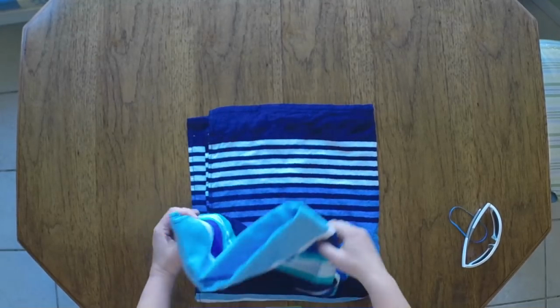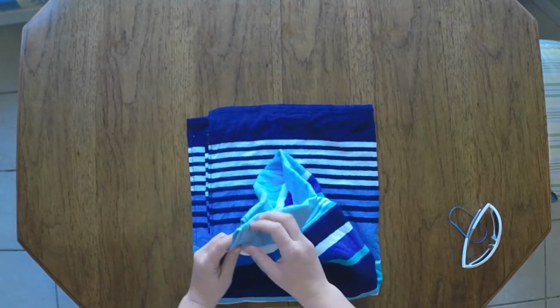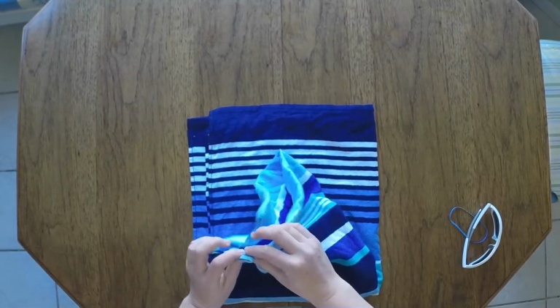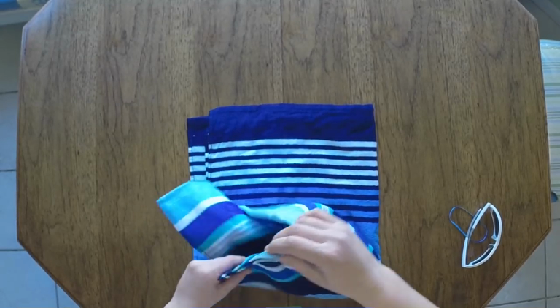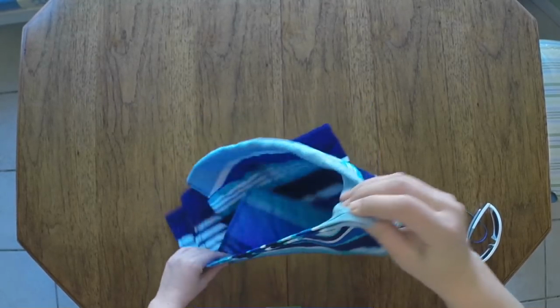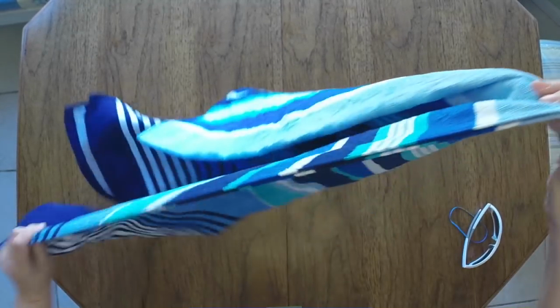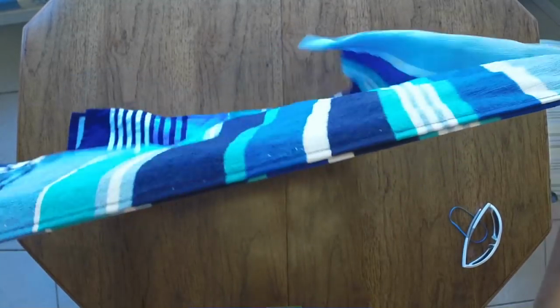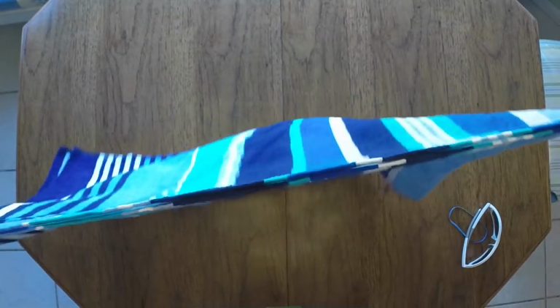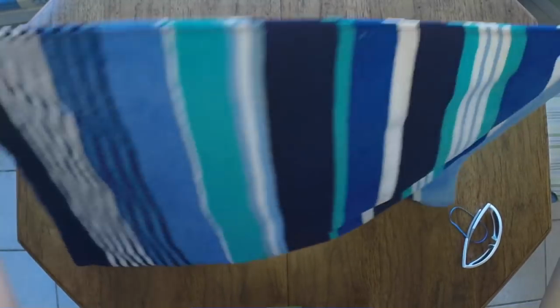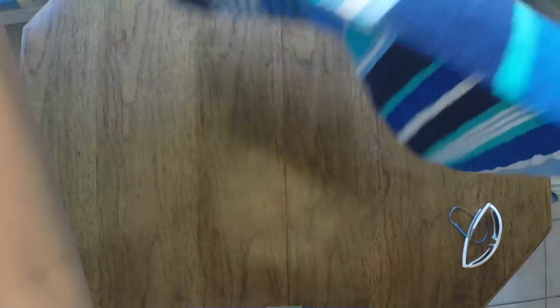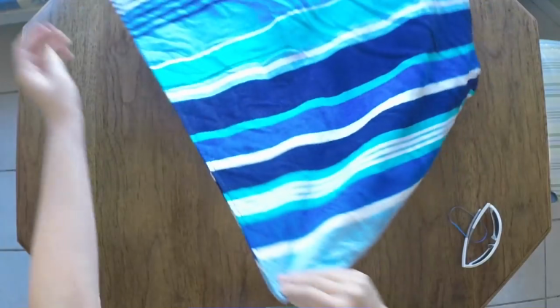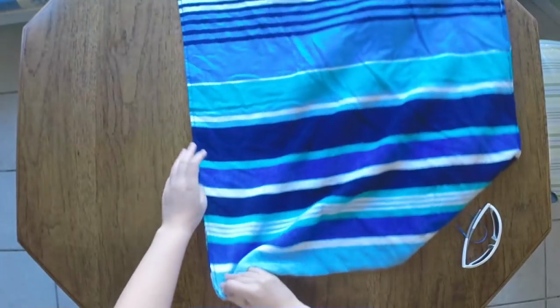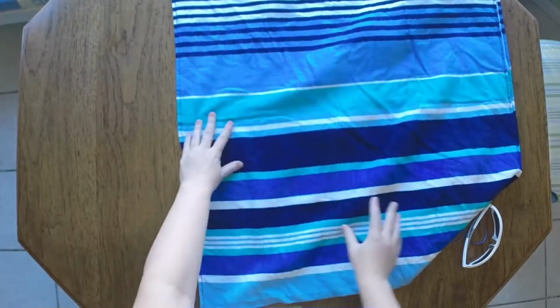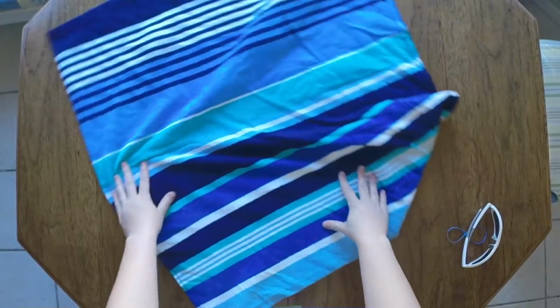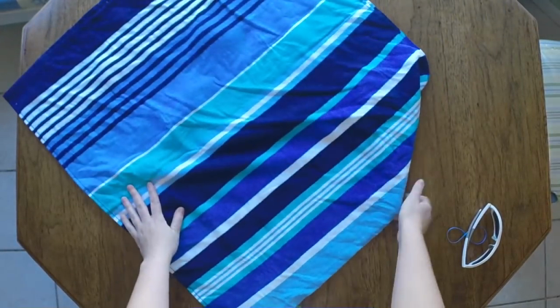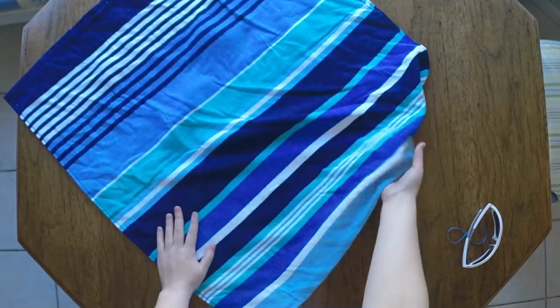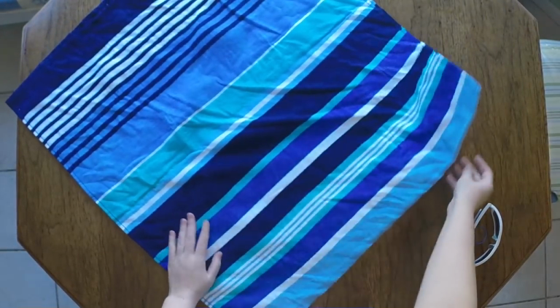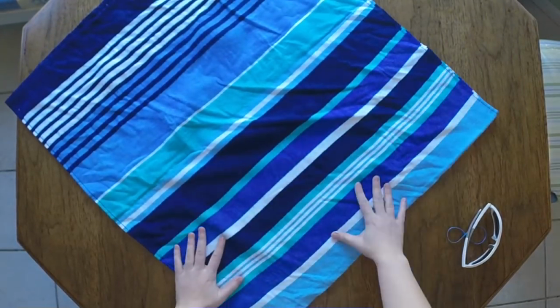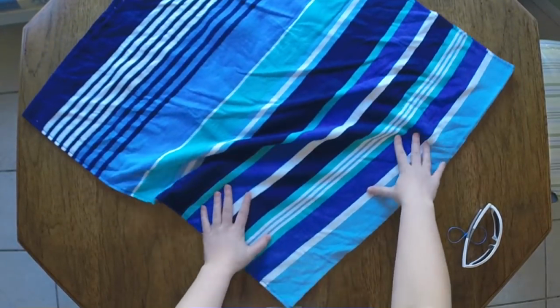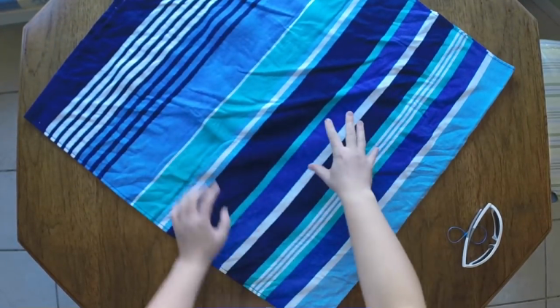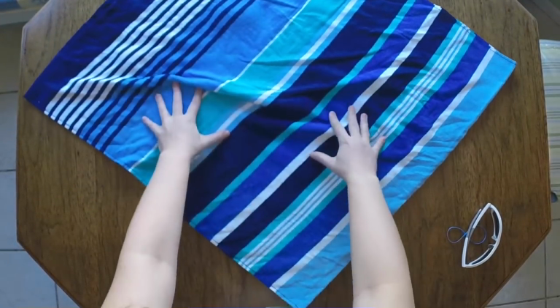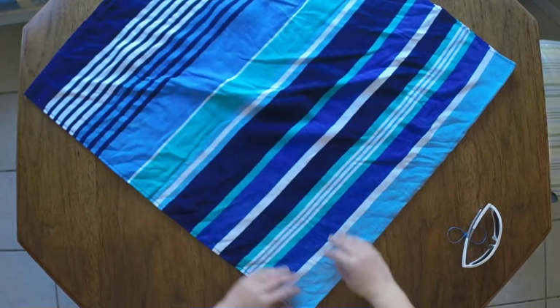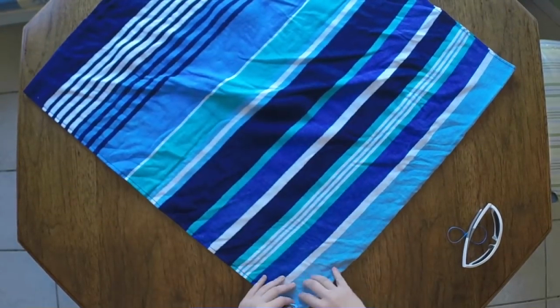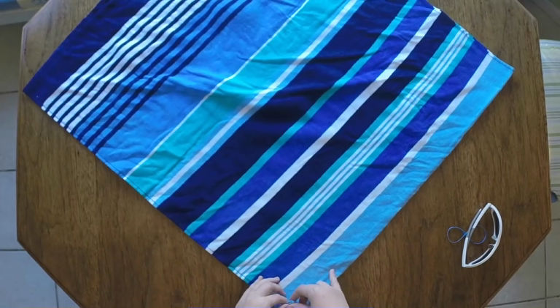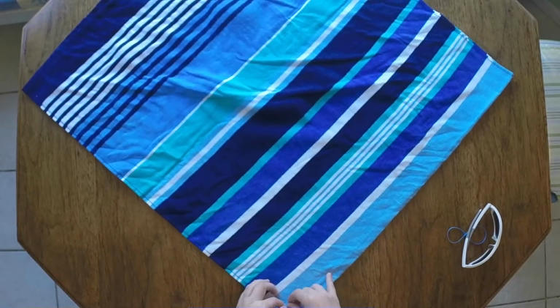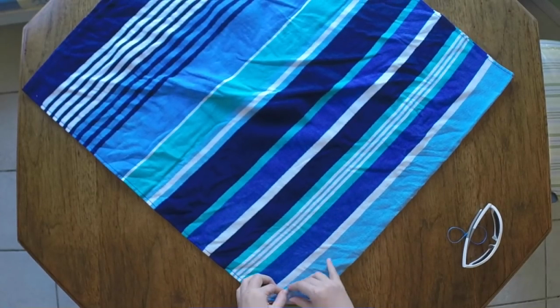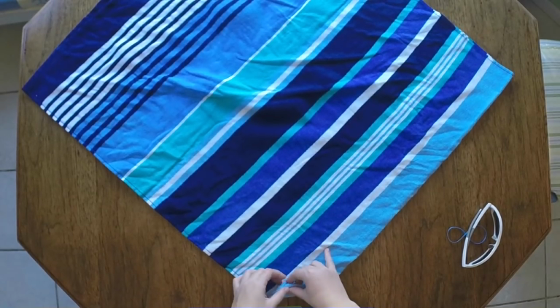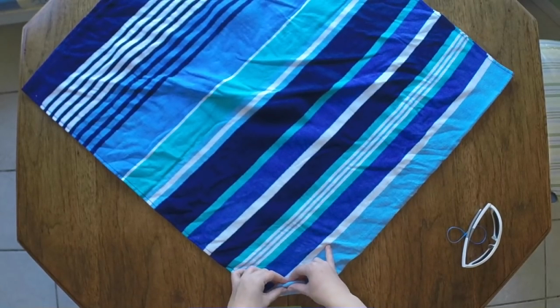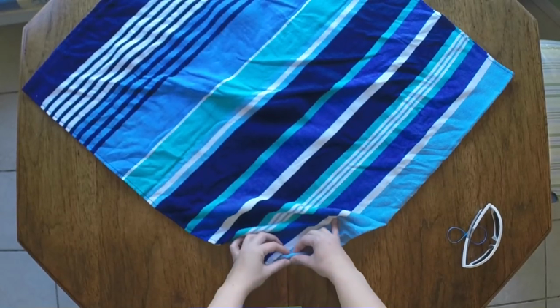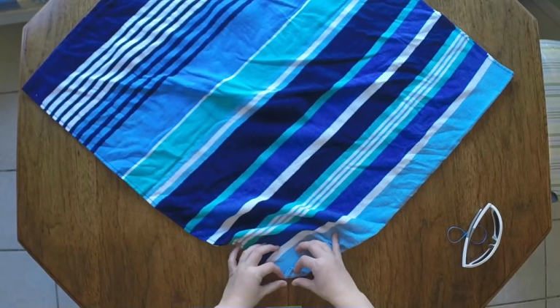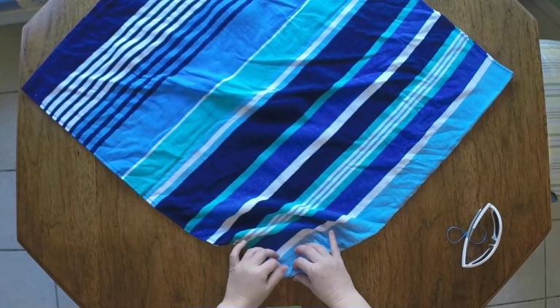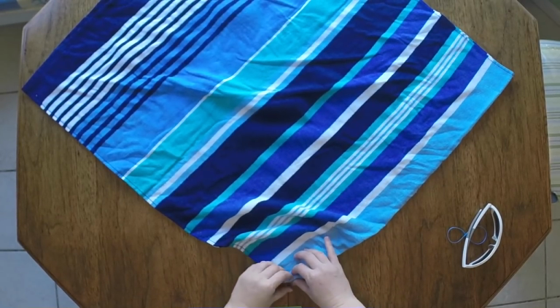We're going to keep our towel folded in half. You can see it's got some wrinkles, but those are going to get hidden. We're going to start at this bottom corner and roll it up all the way to the center.